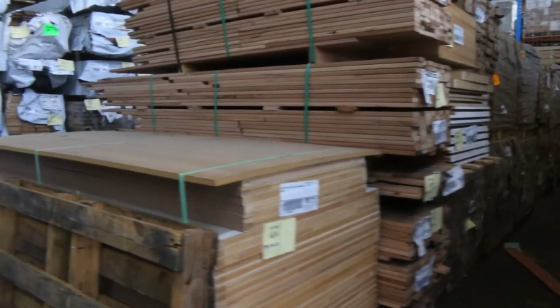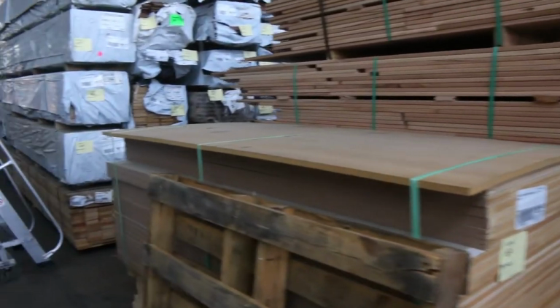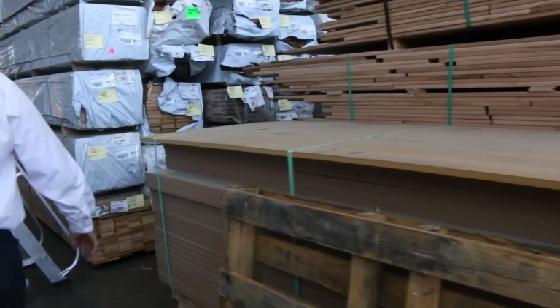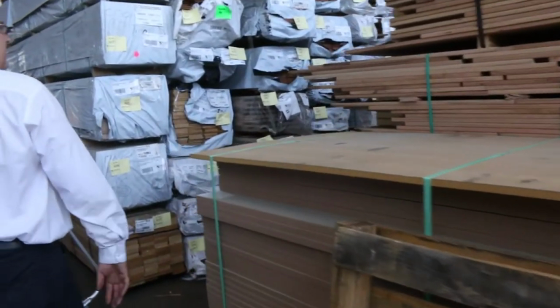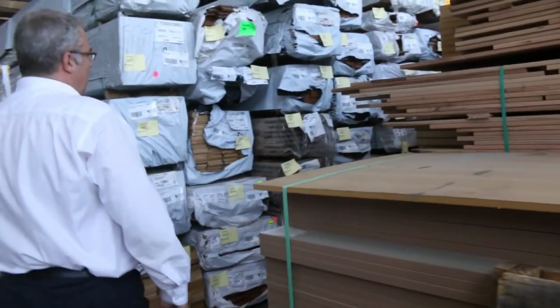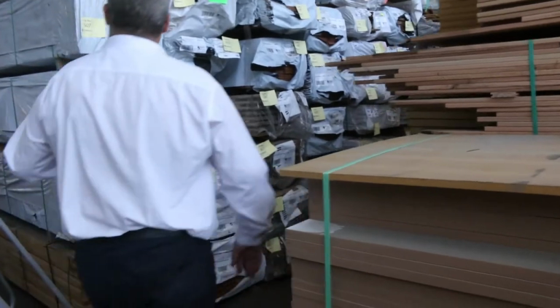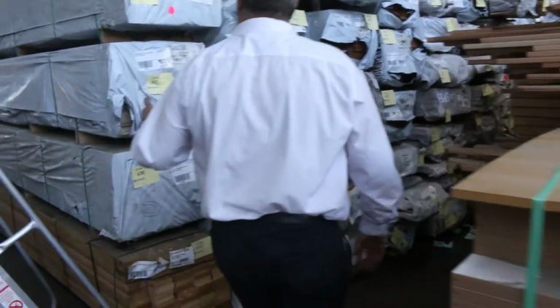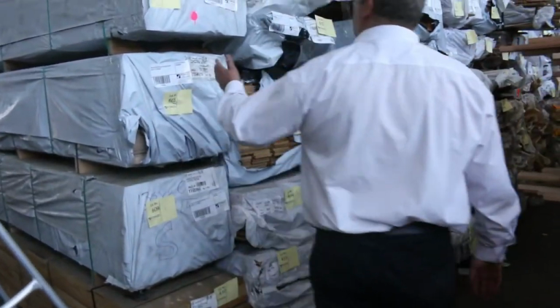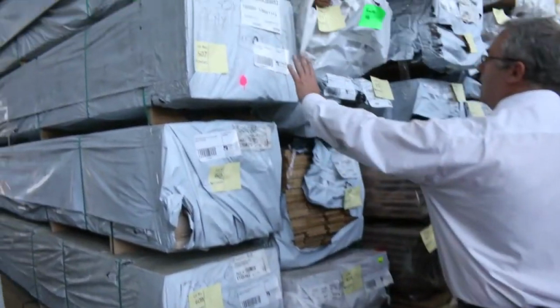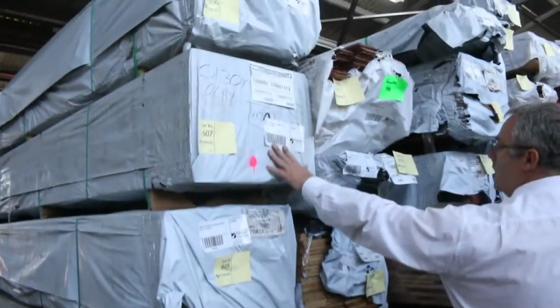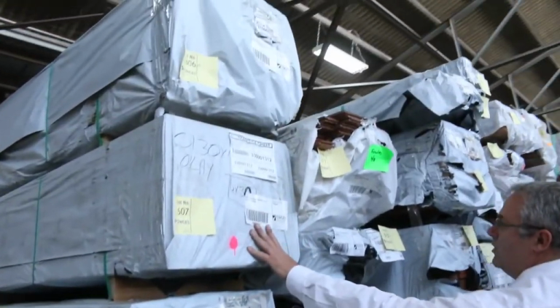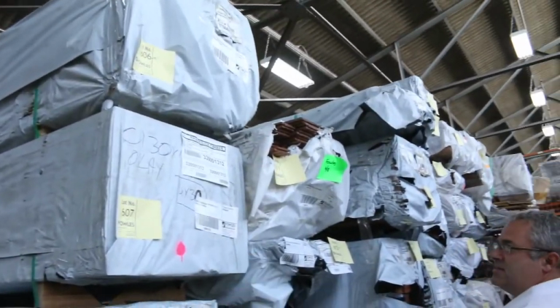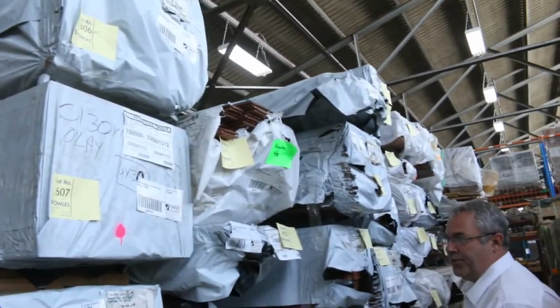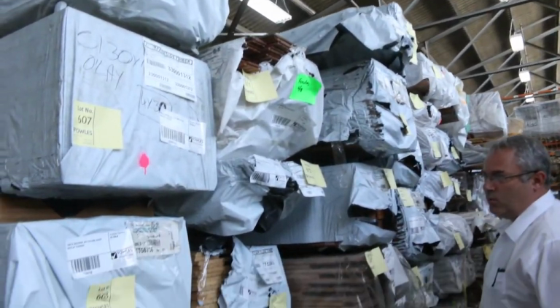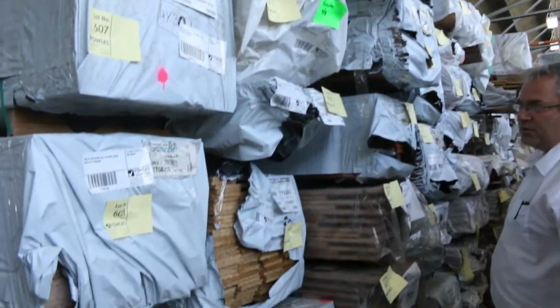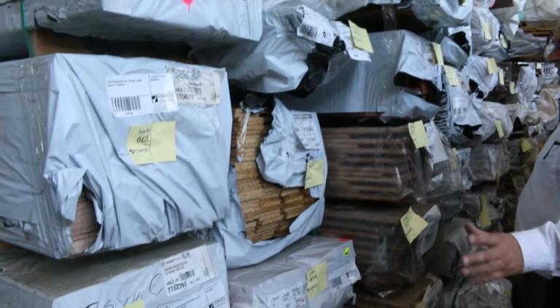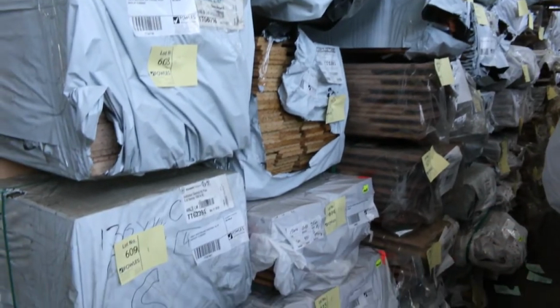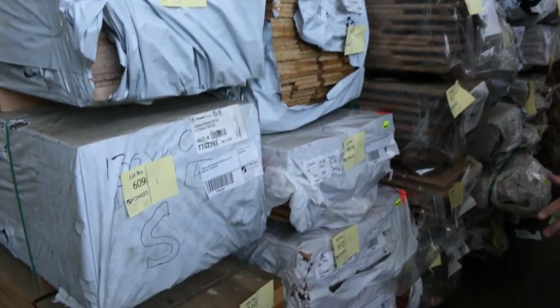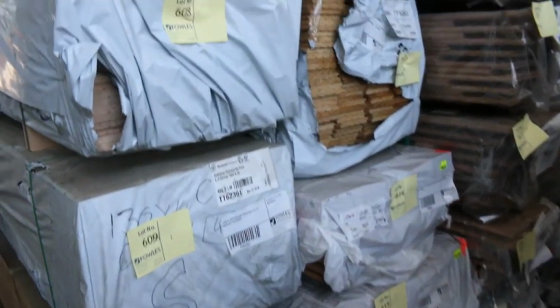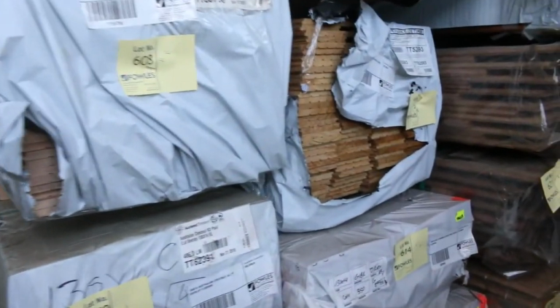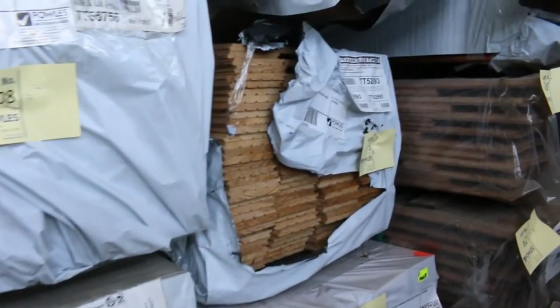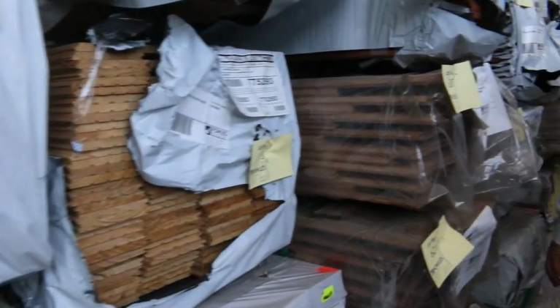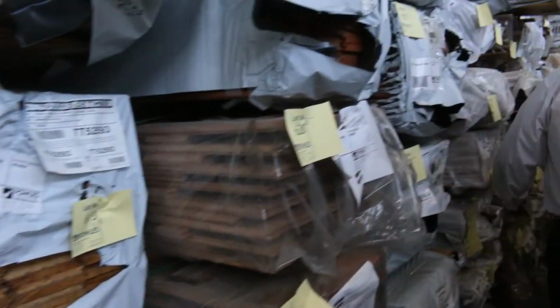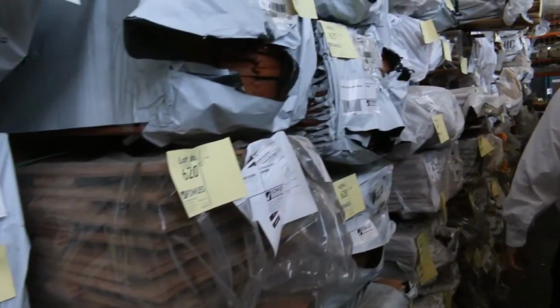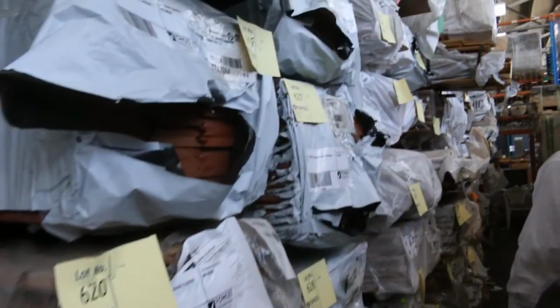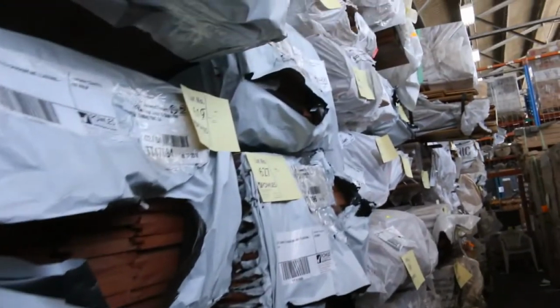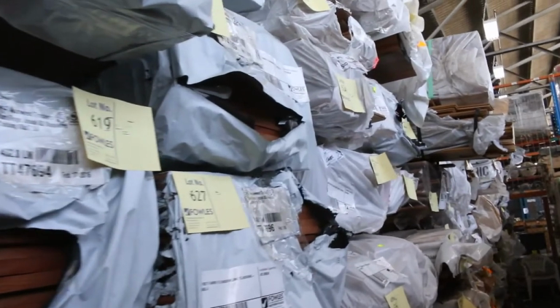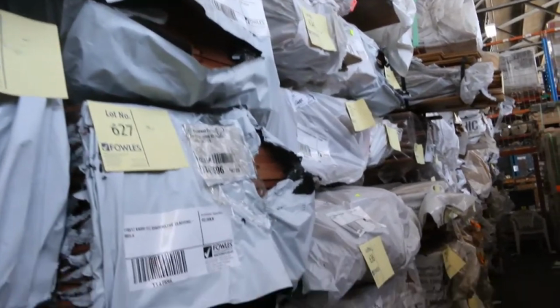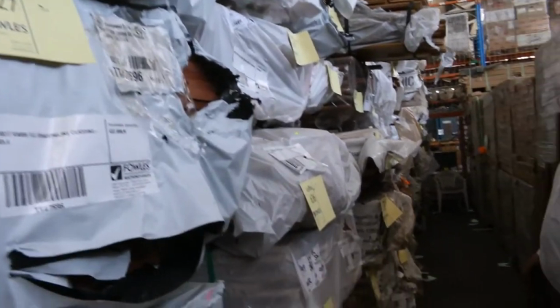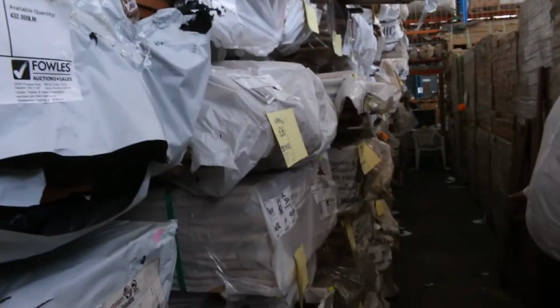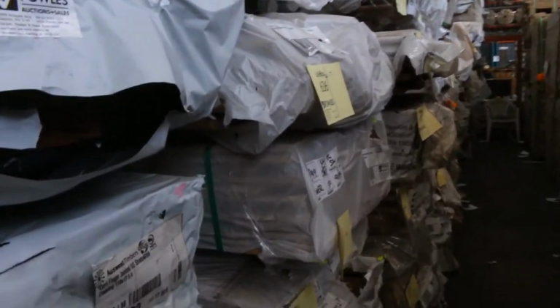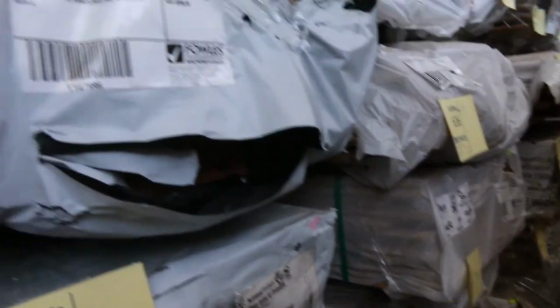Down this aisle here we've got solids in the wormy chestnut, 130 mil wide. We've got some southern ash flooring. All sorts of different Aussie species — blackbutt, tallowwood. A whole lot of gear.